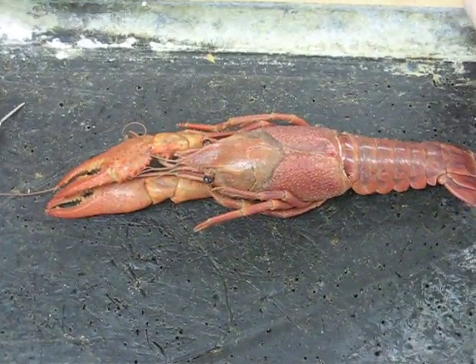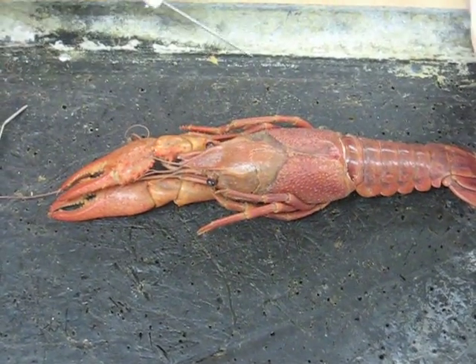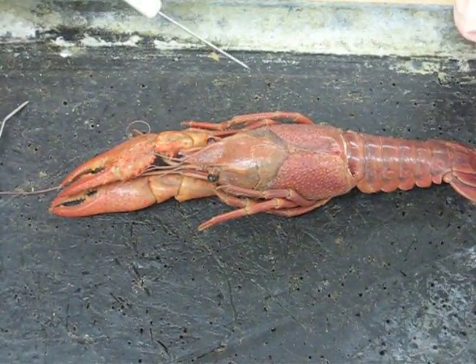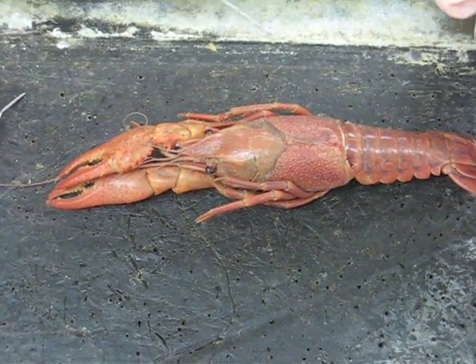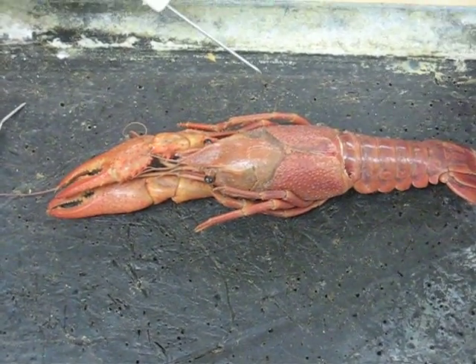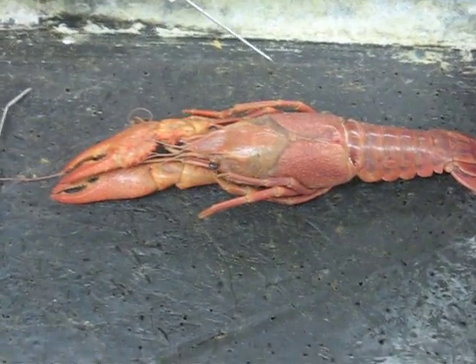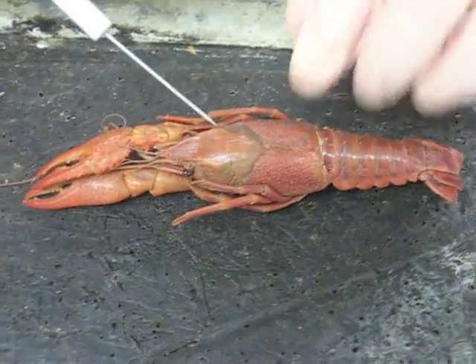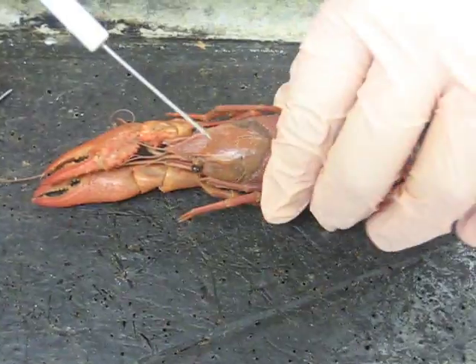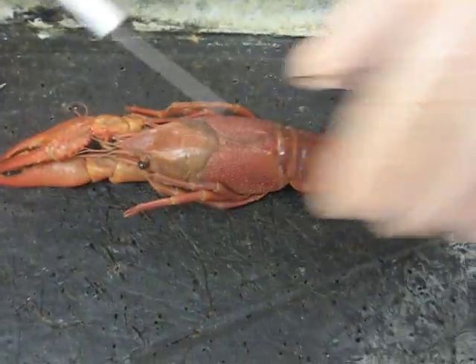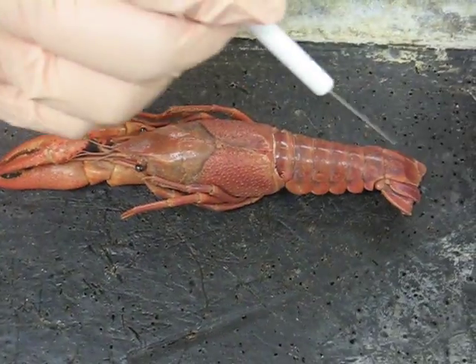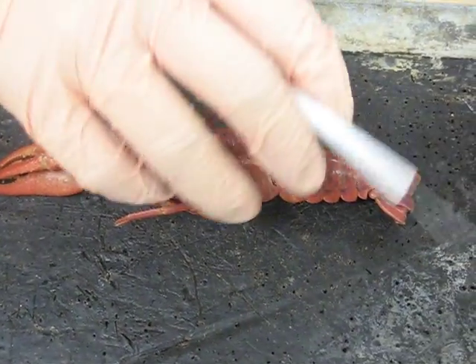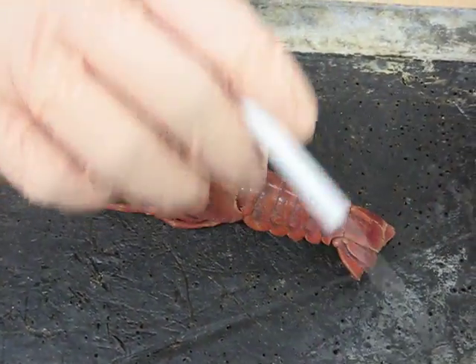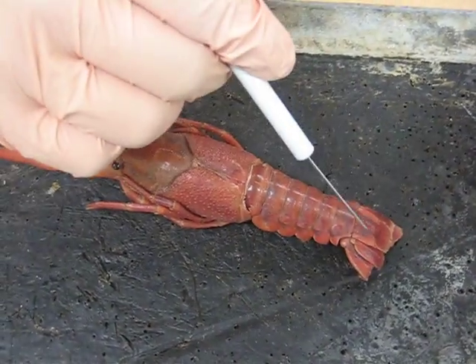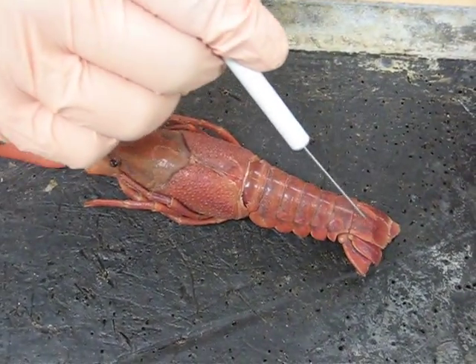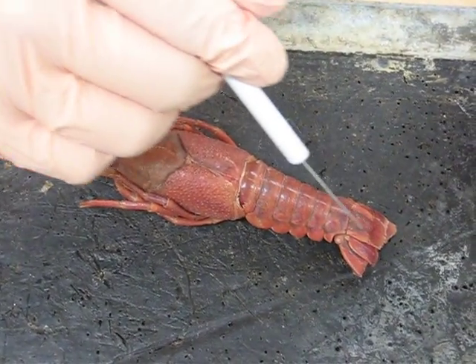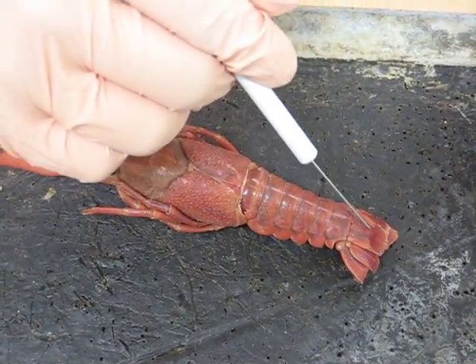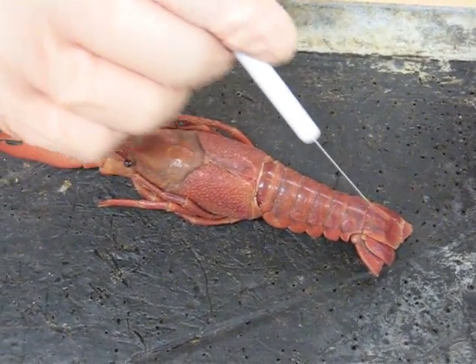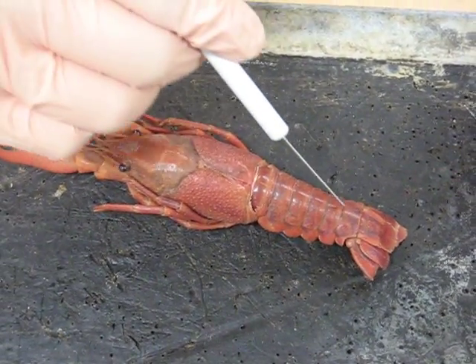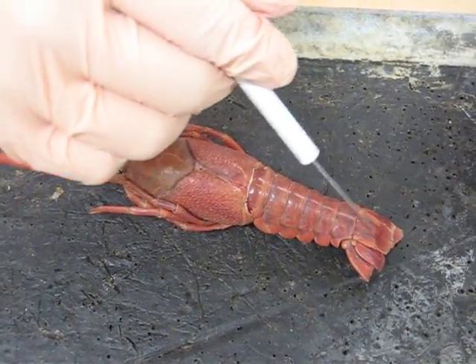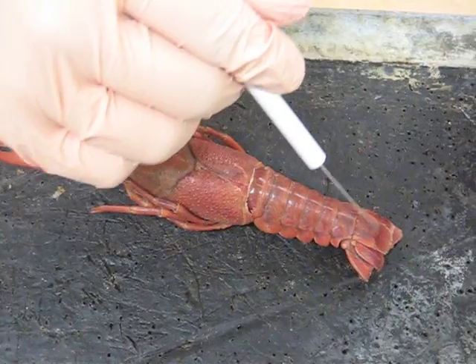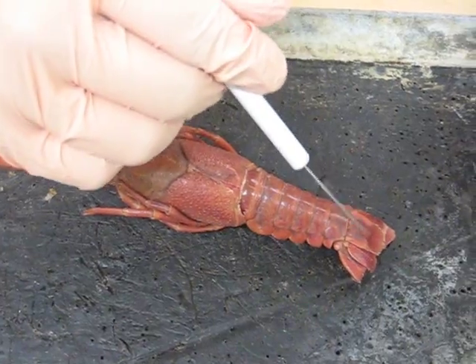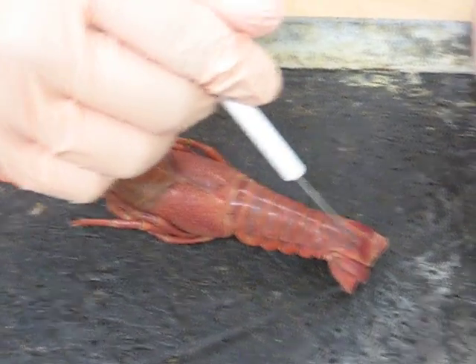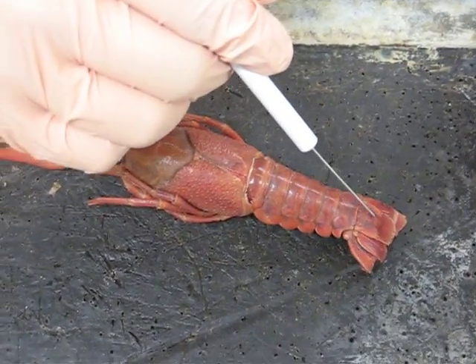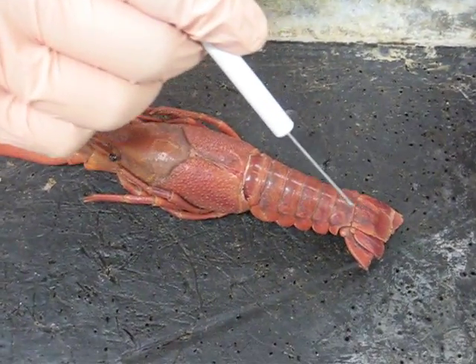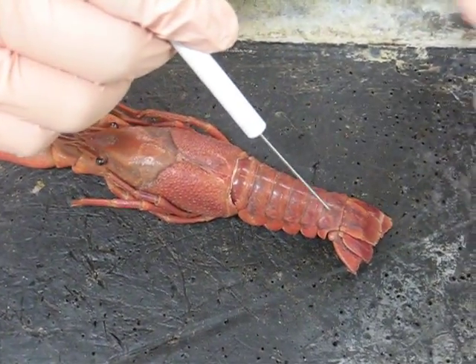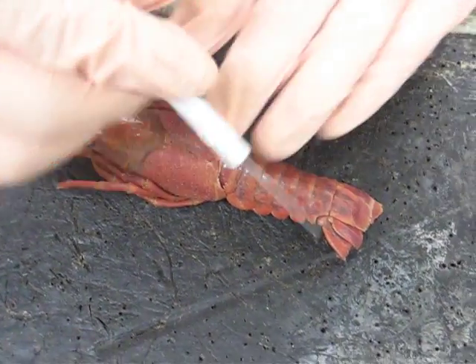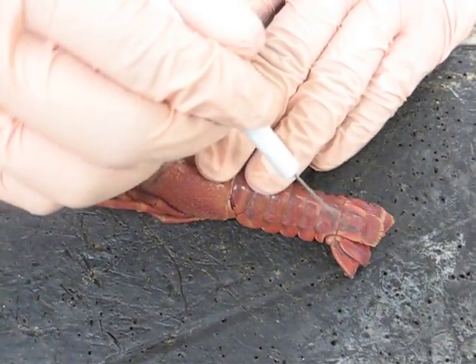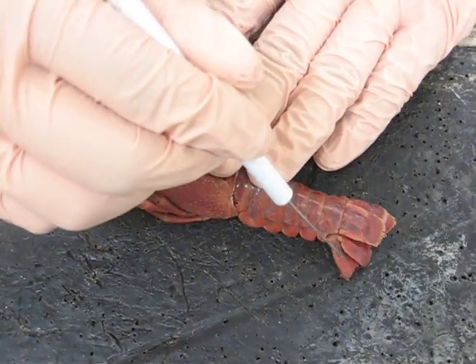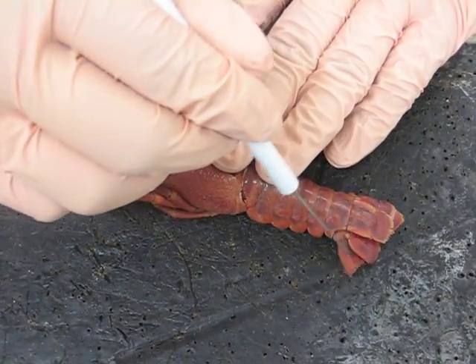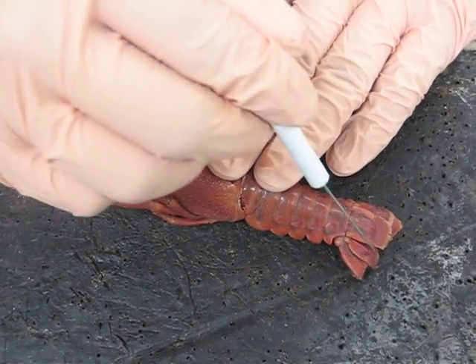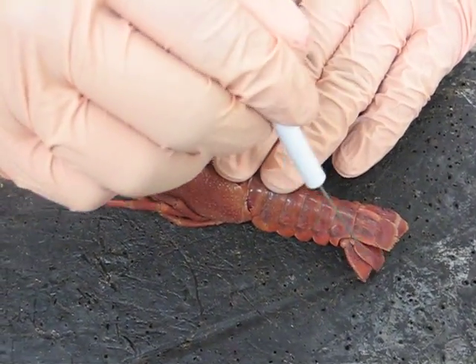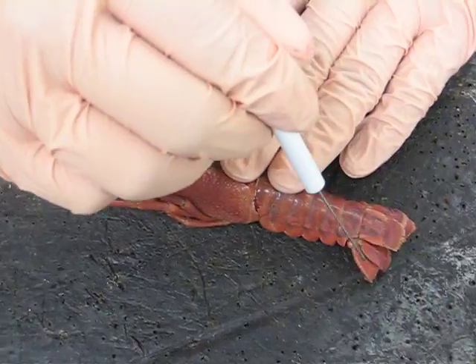Where is the telson? The top part of the tail? The middle part, right? Oh, yeah, right here. Okay, where are your uropods? These things that come out. Okay, good.